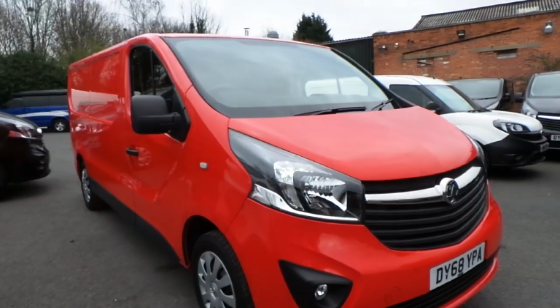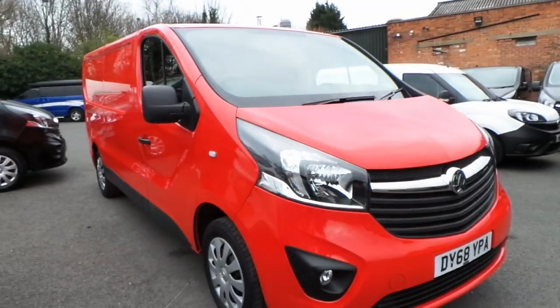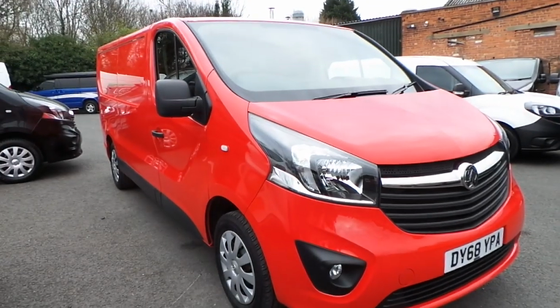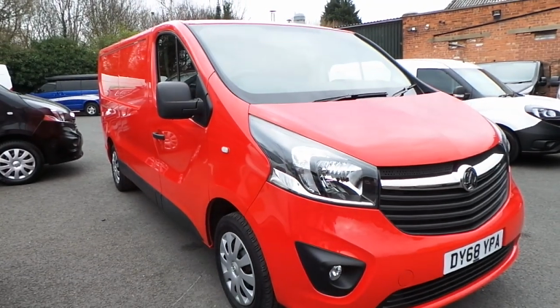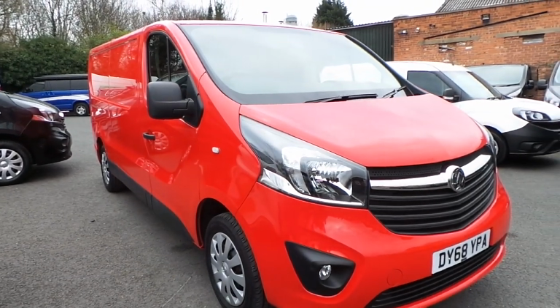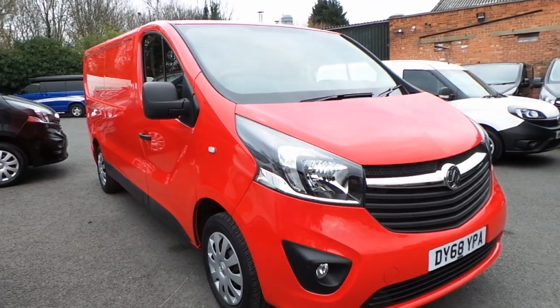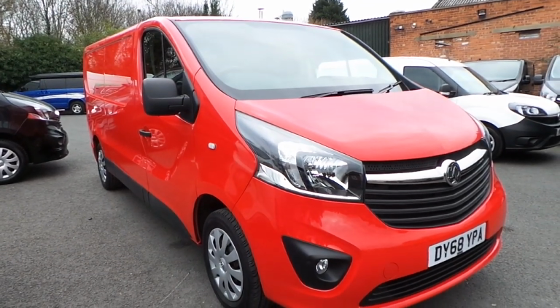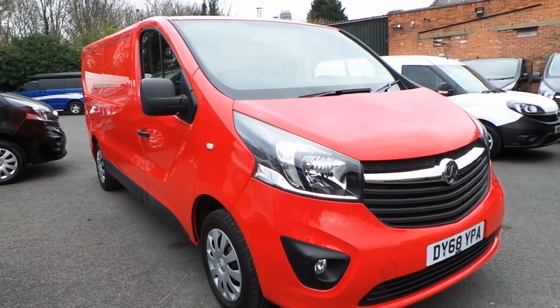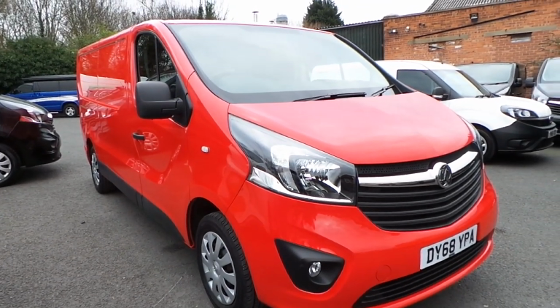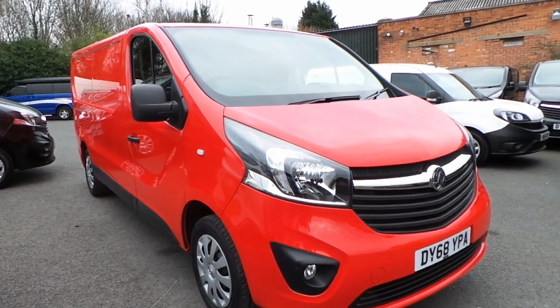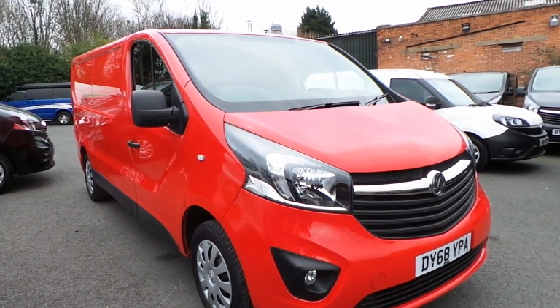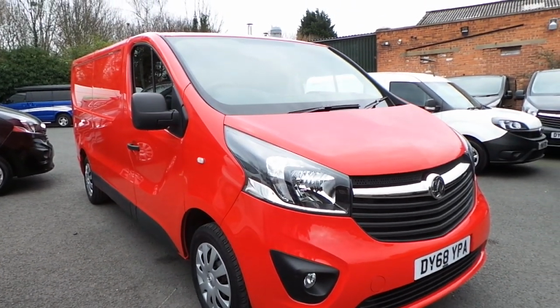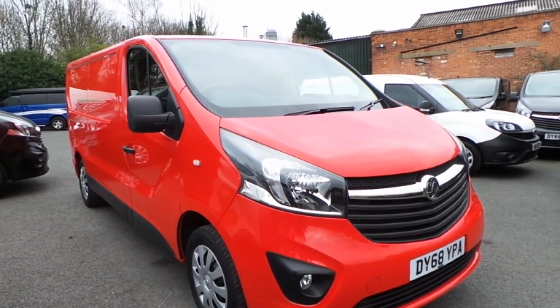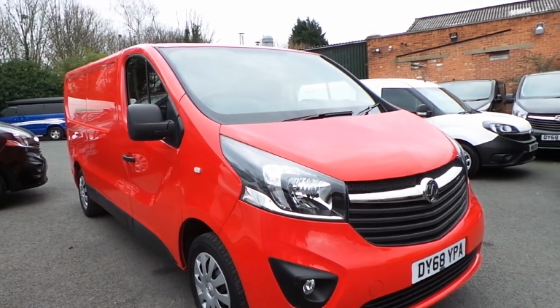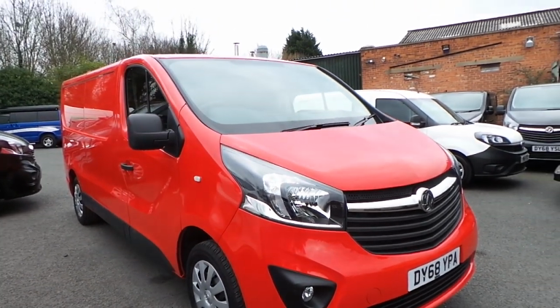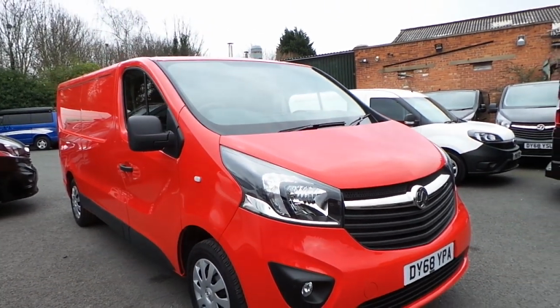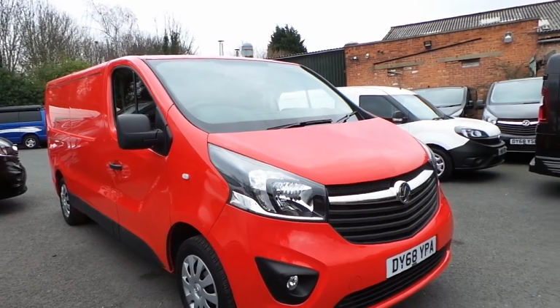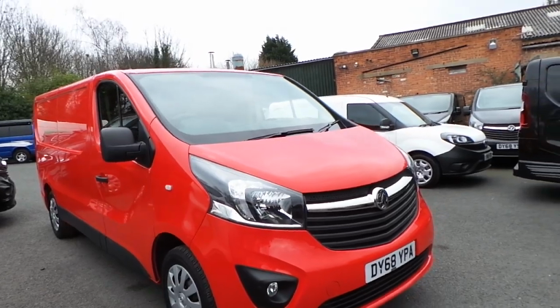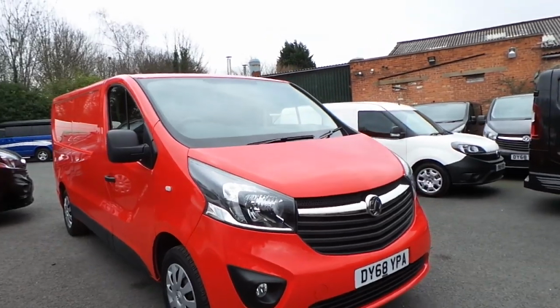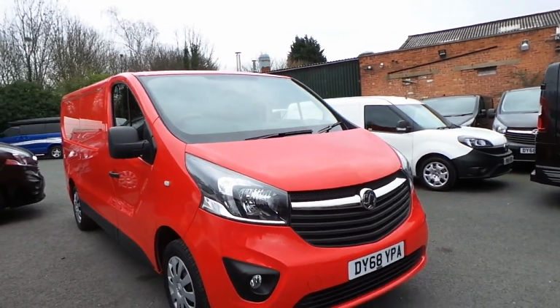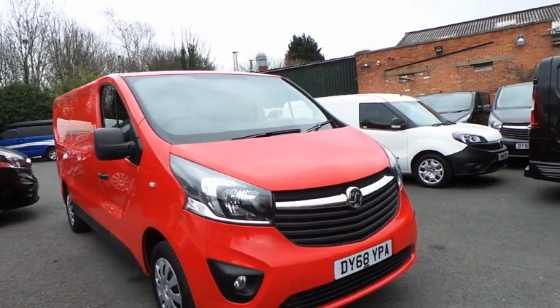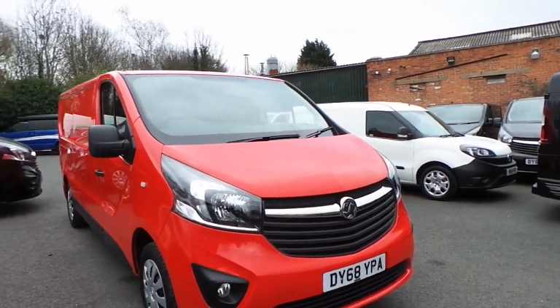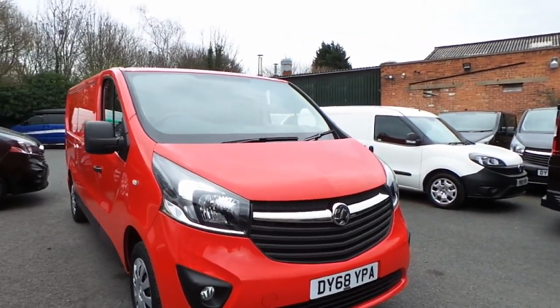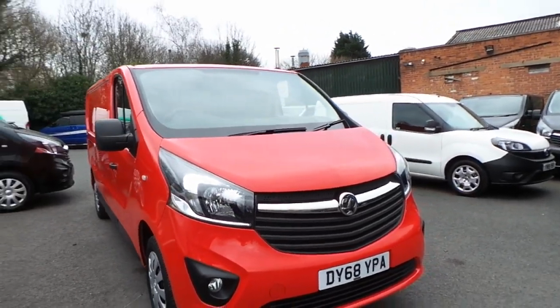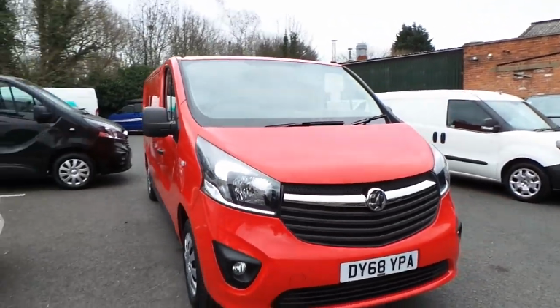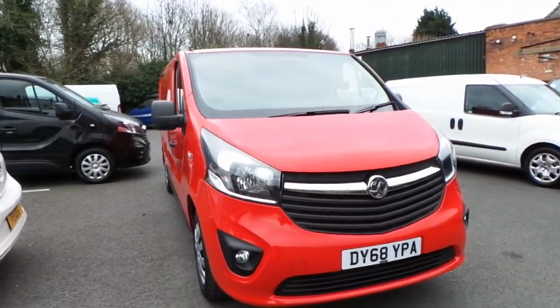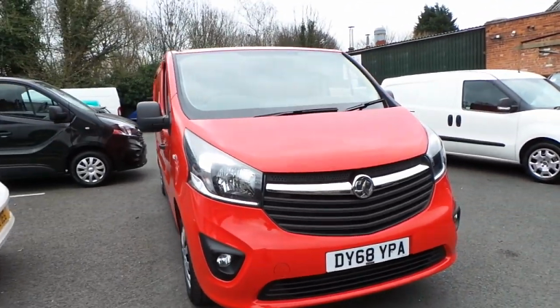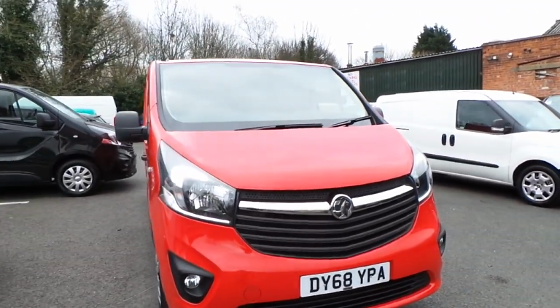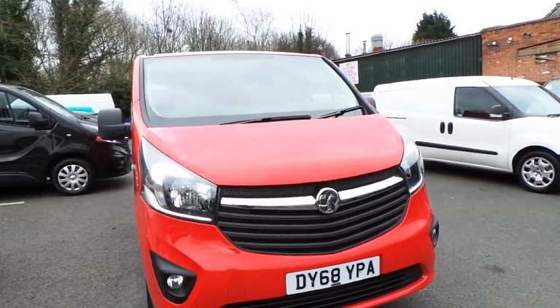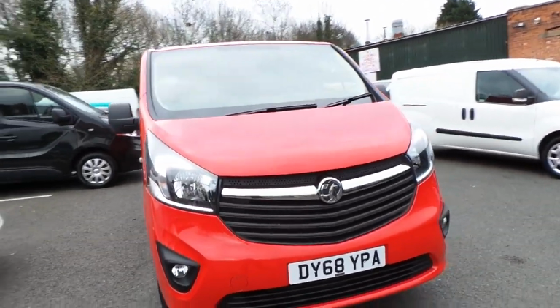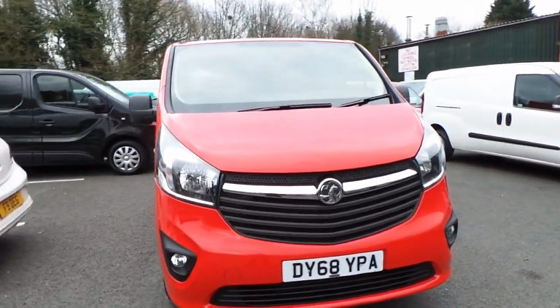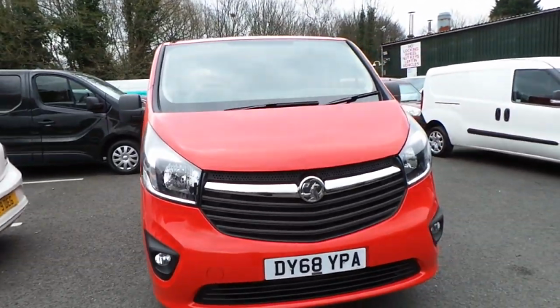Welcome to Pentagon Nottingham. Here we have a Vauxhall Vivaro 2900 Sportif CDTI Primer Van in red, and as you can see this vehicle is on a 68 plate.